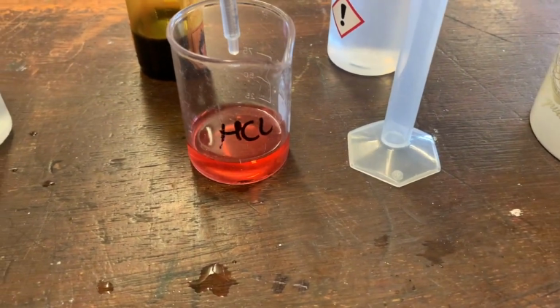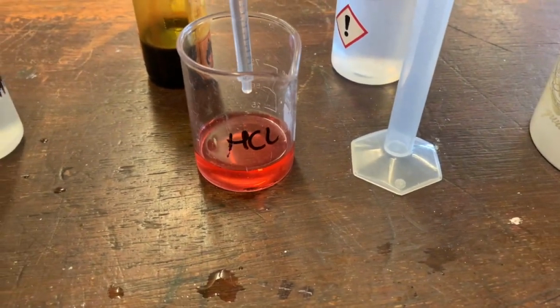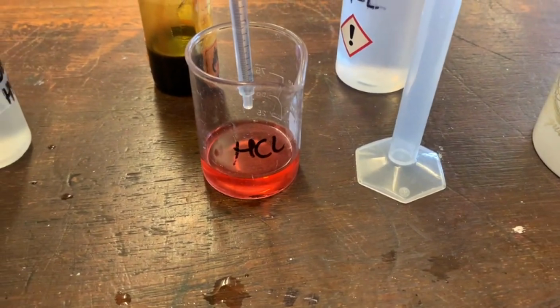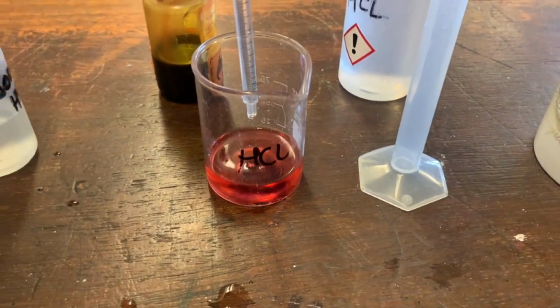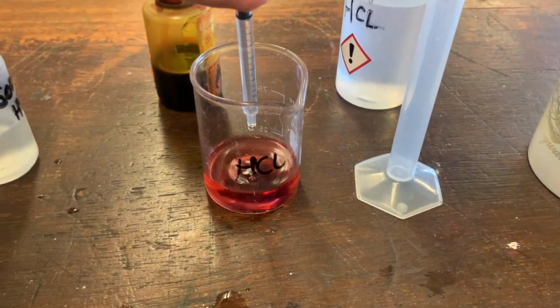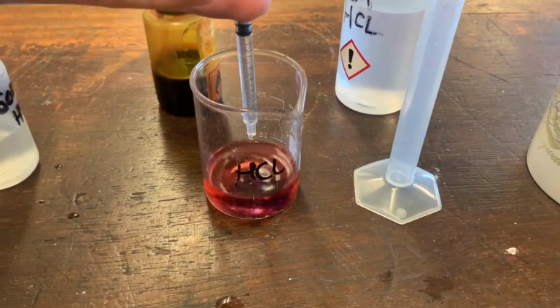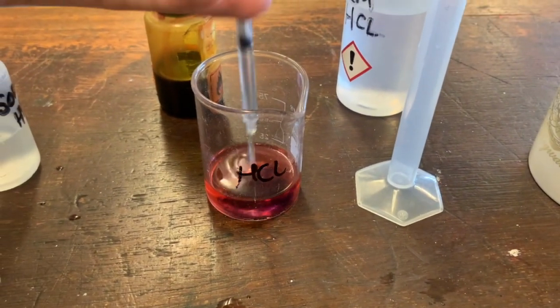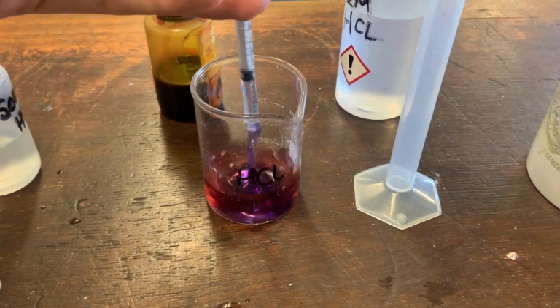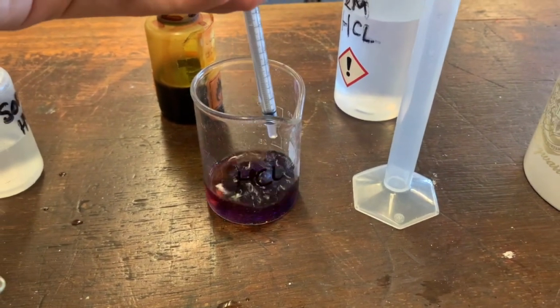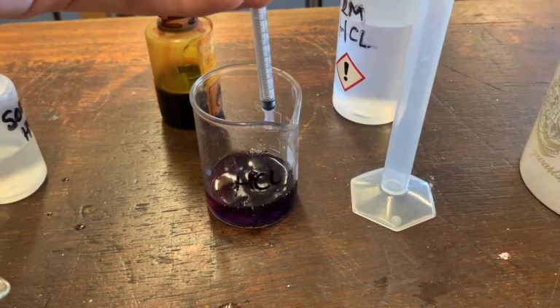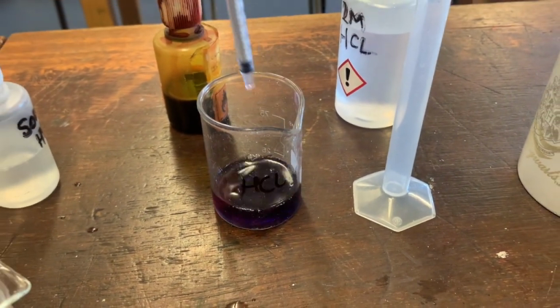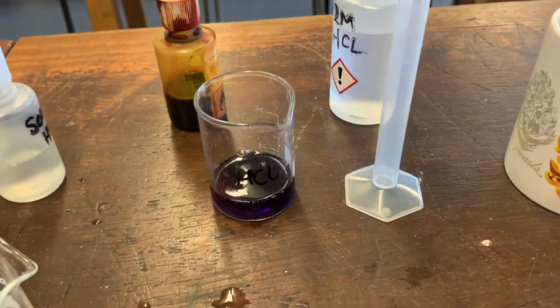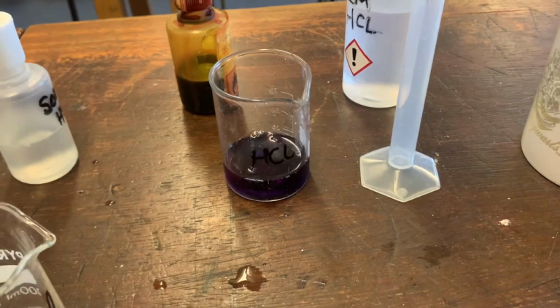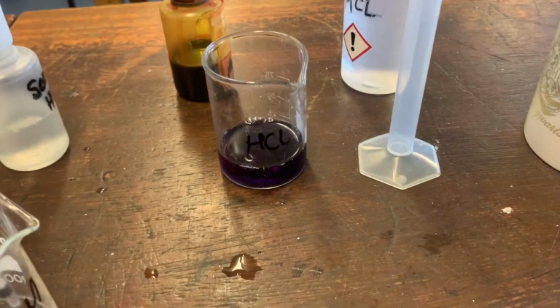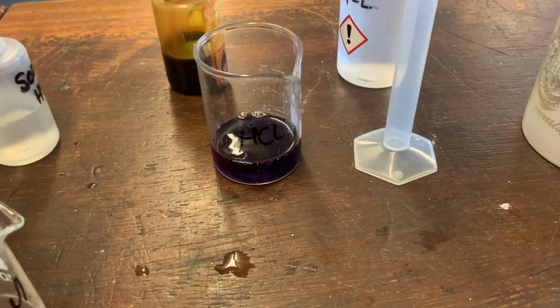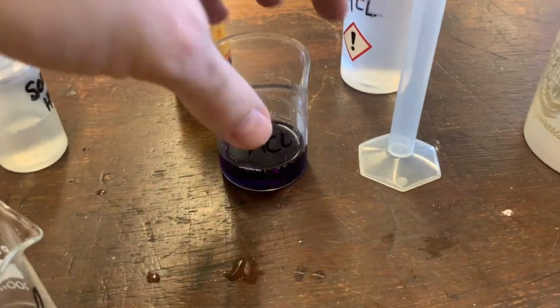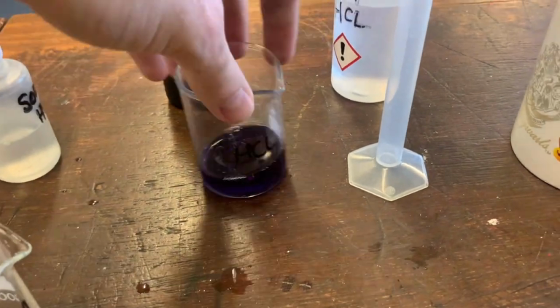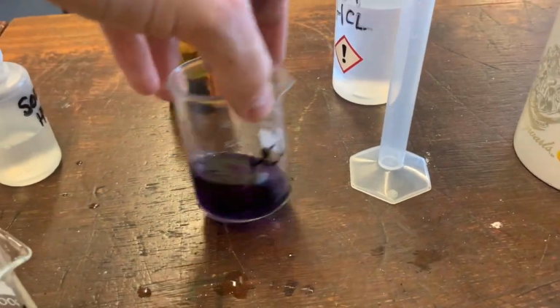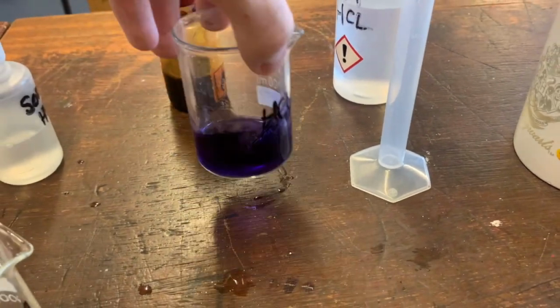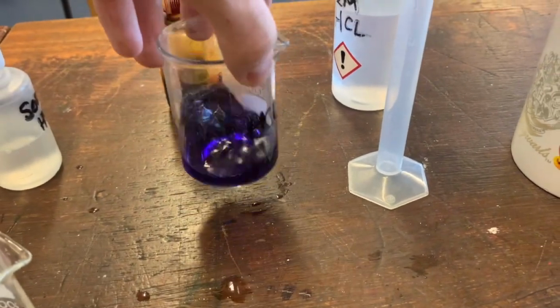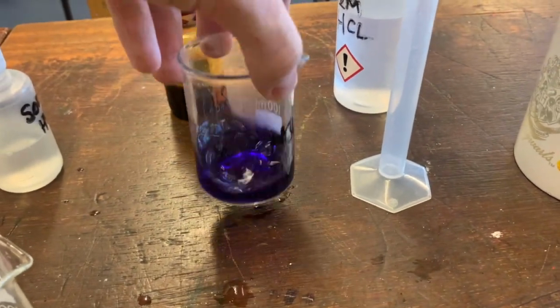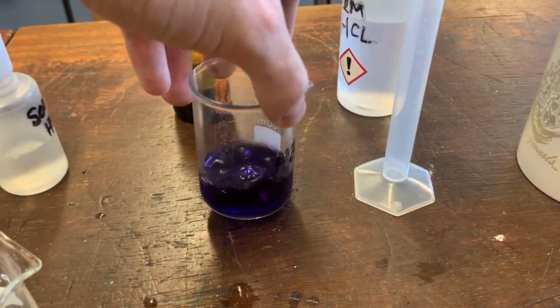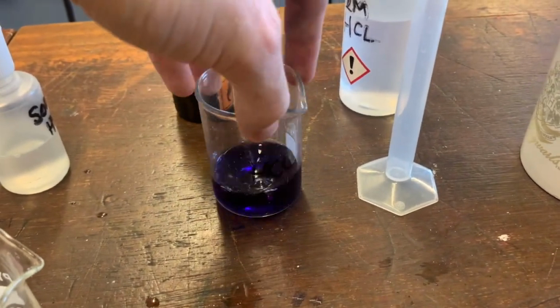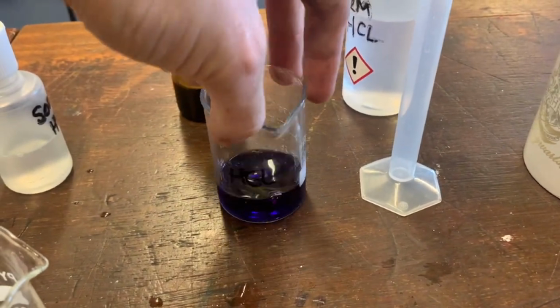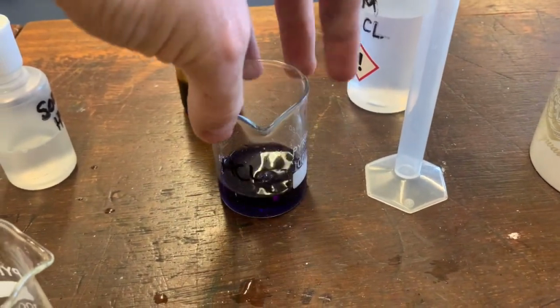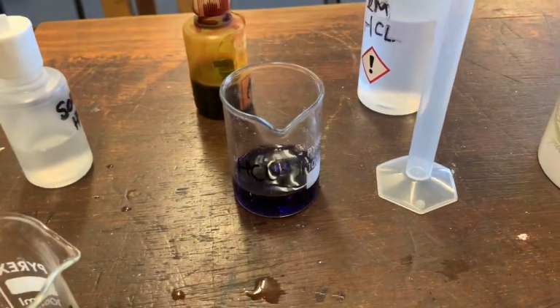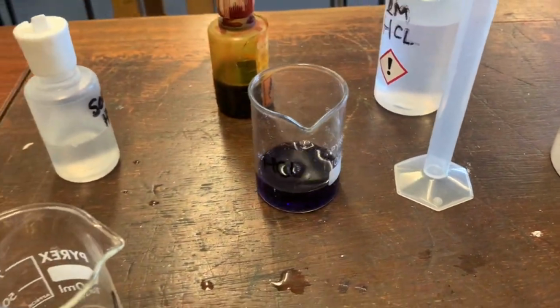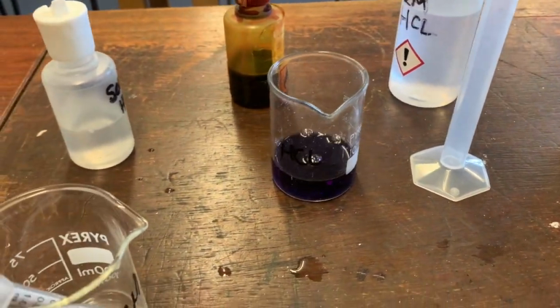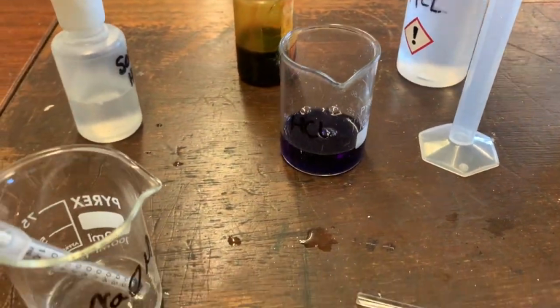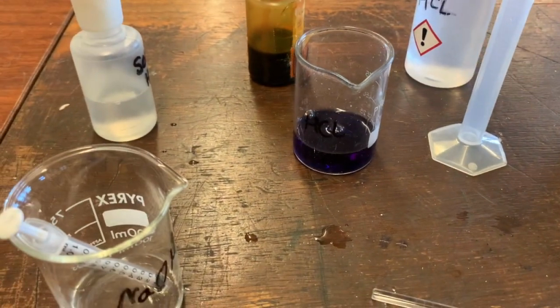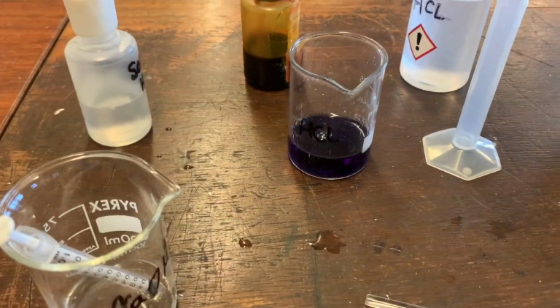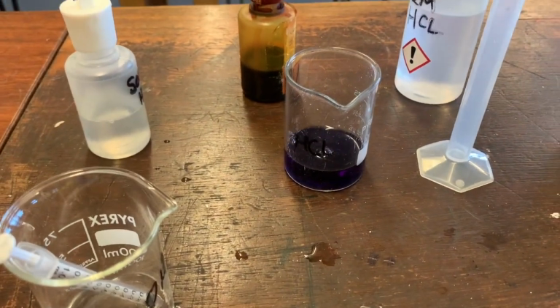Let's go for another milliliter — there we go, big change, all the way to a 14.